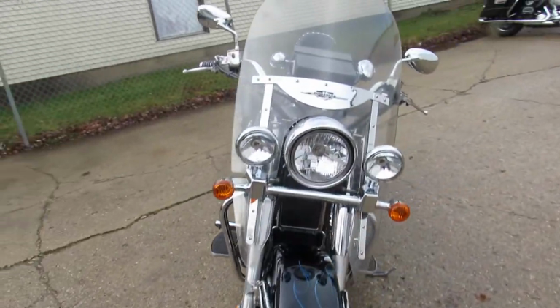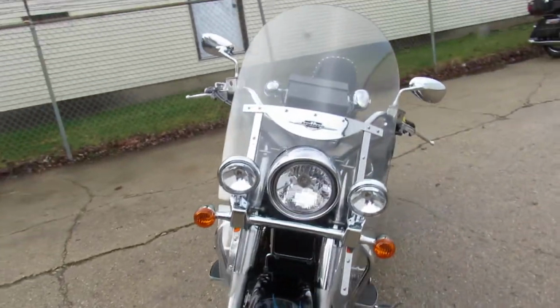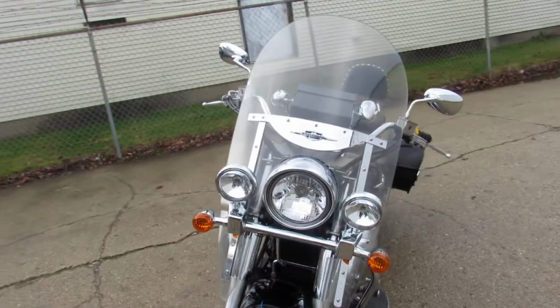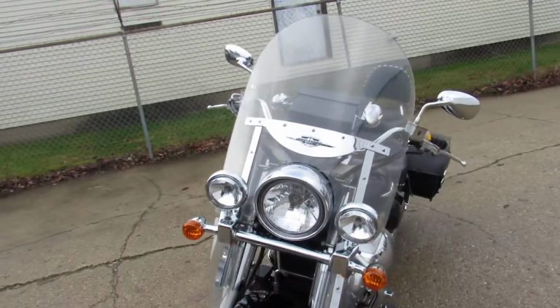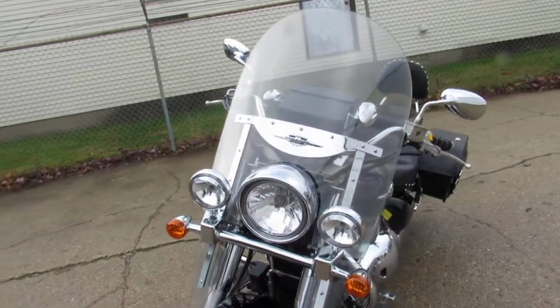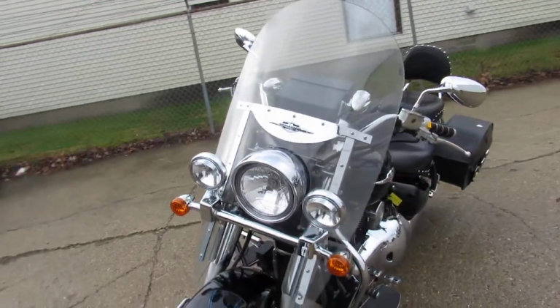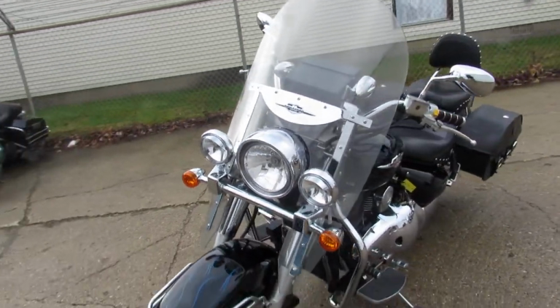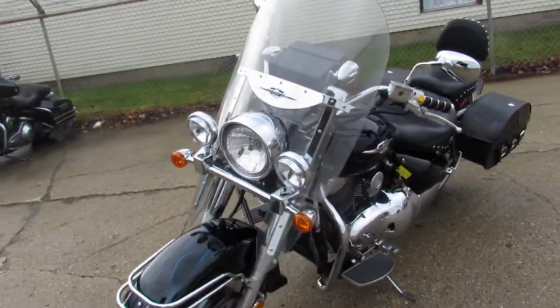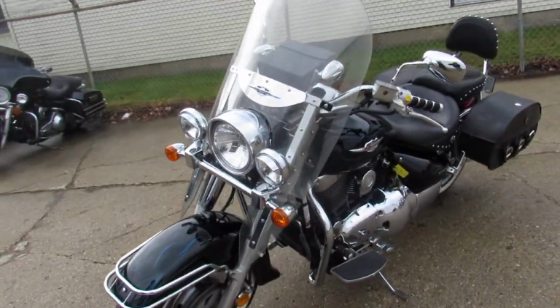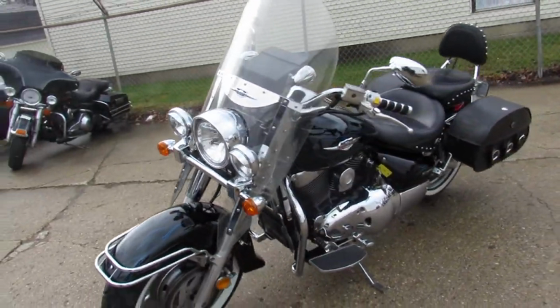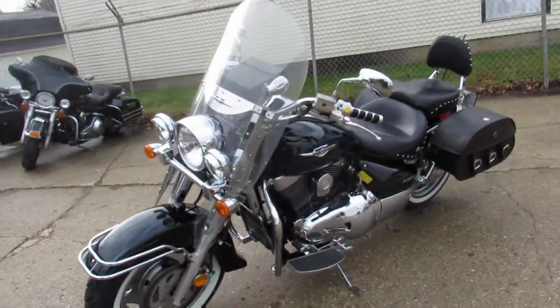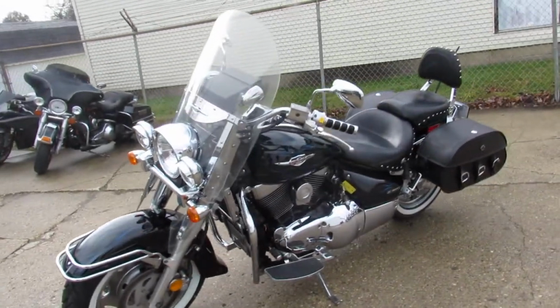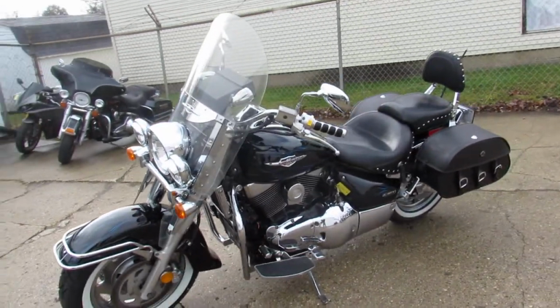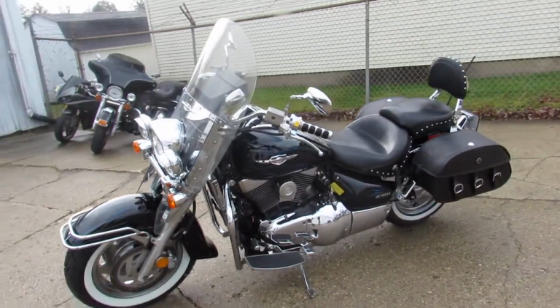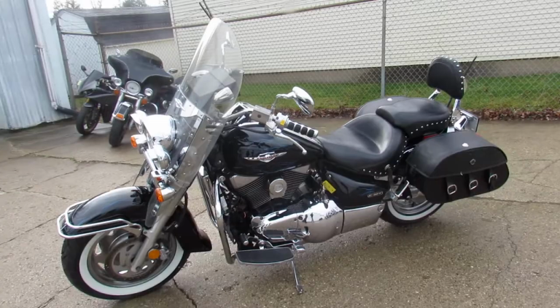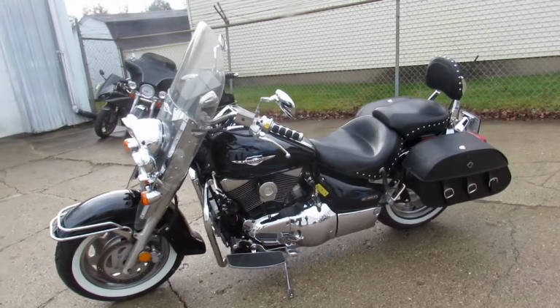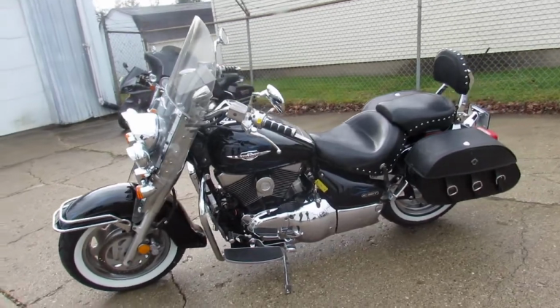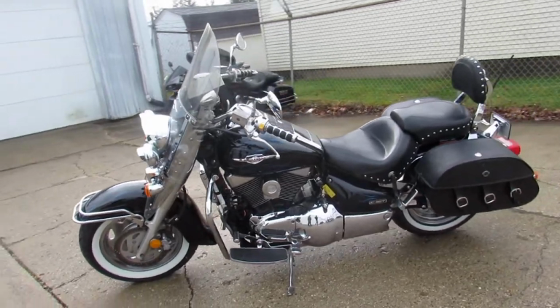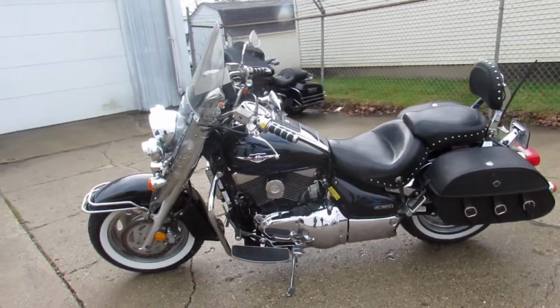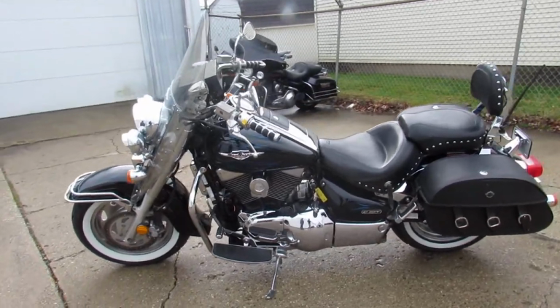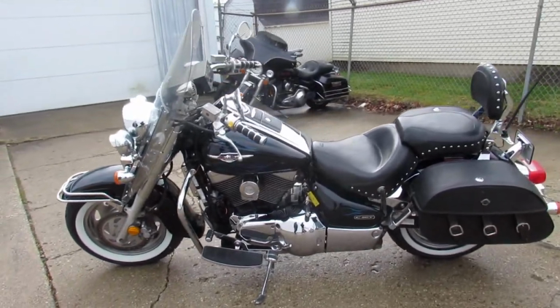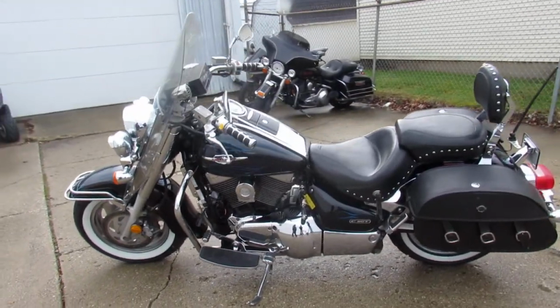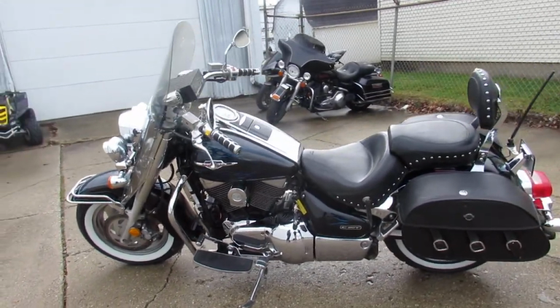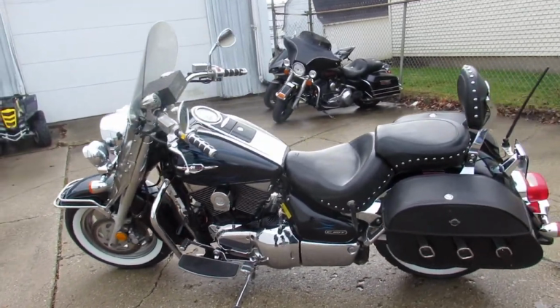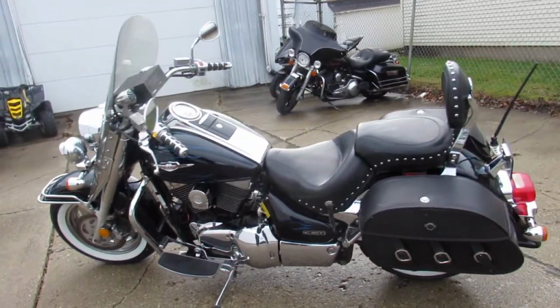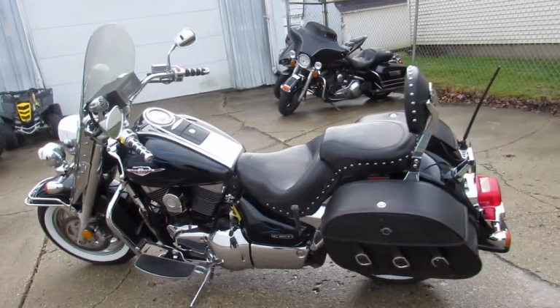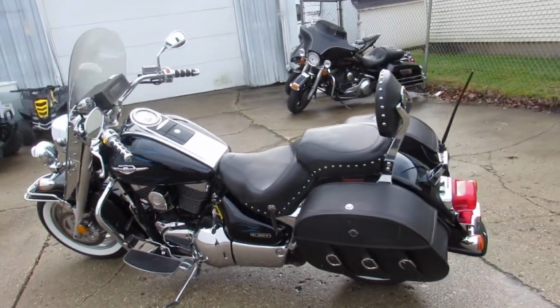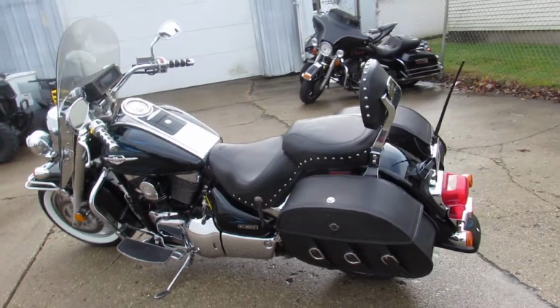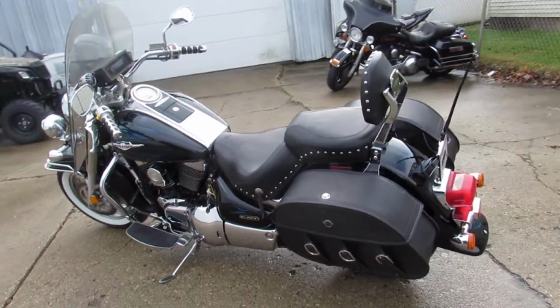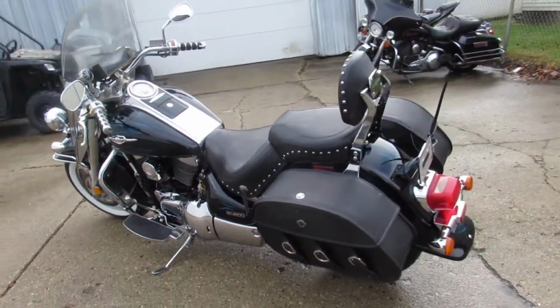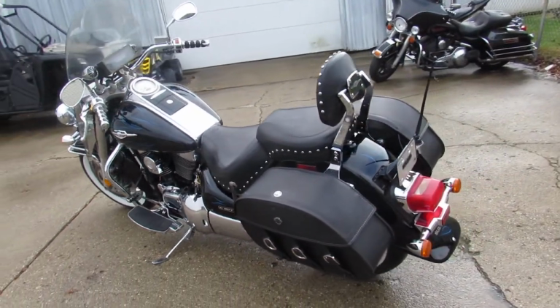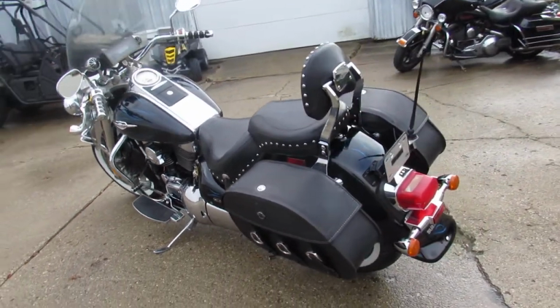This one here is a 2005 Suzuki Boulevard C90T with all the extras, and it's only $36.99. Nice big 1500cc big bore cruiser that's ready for the road.